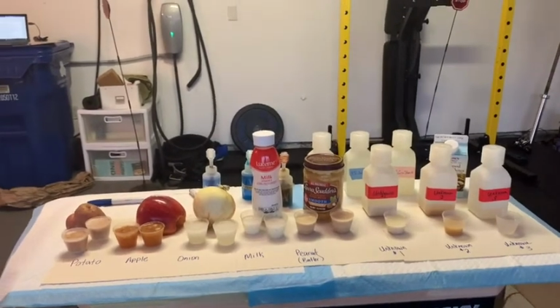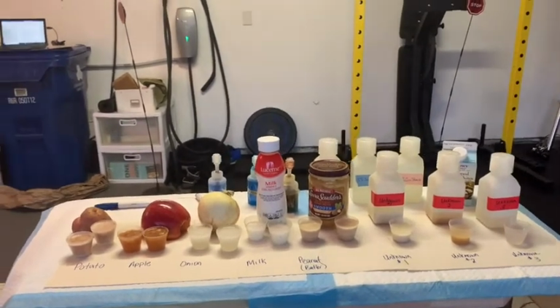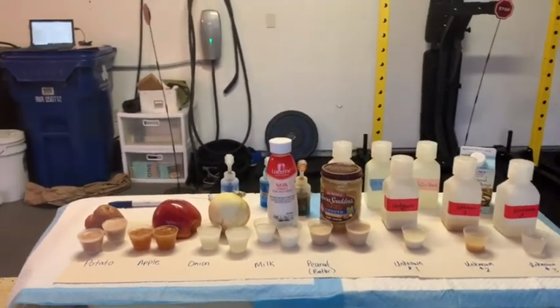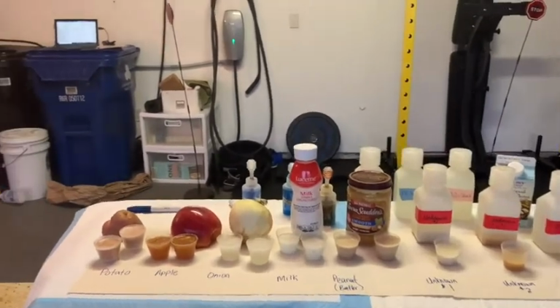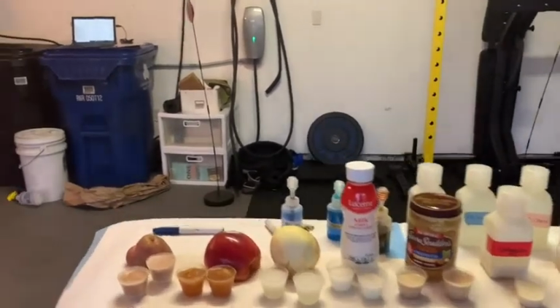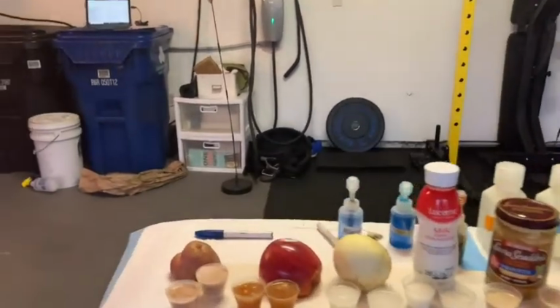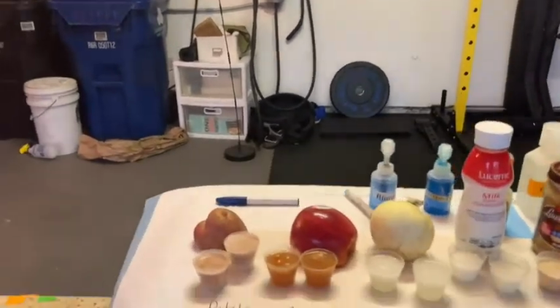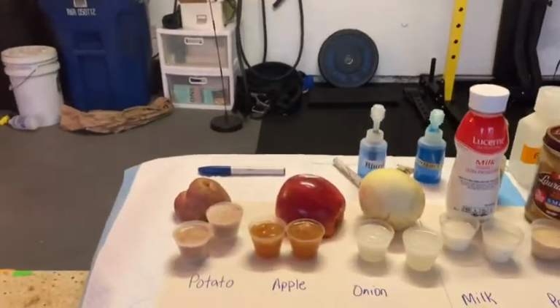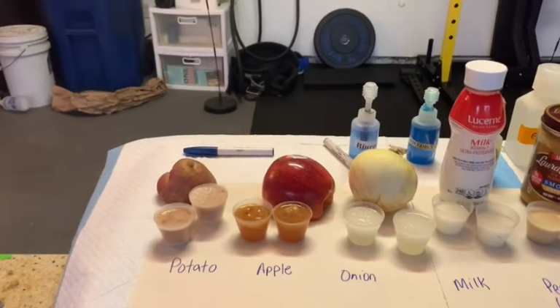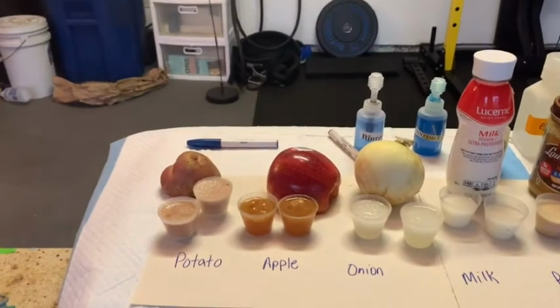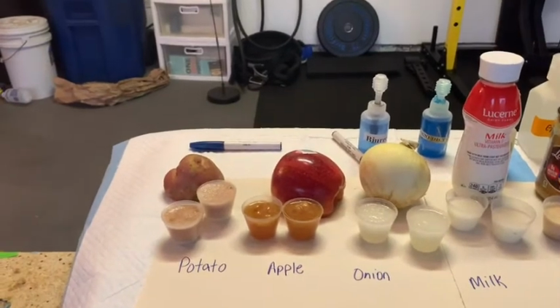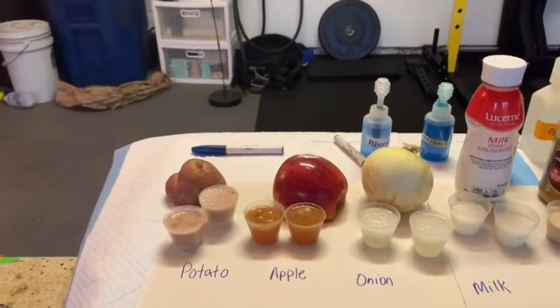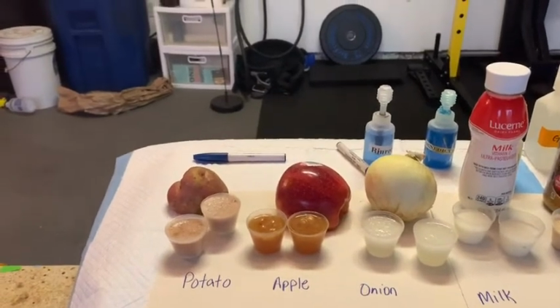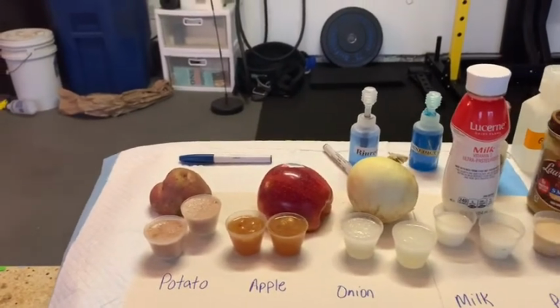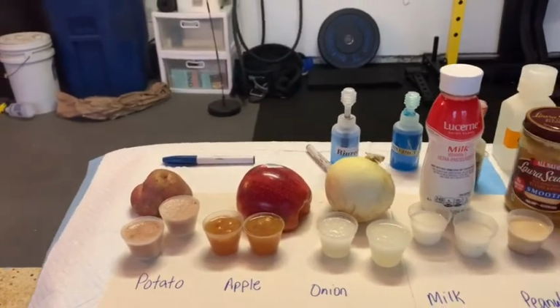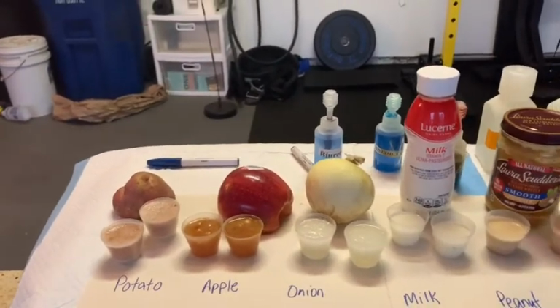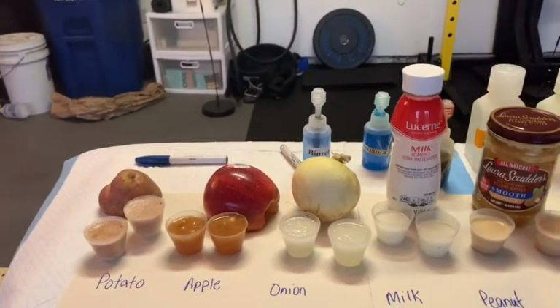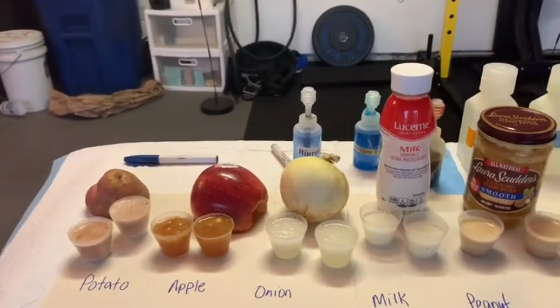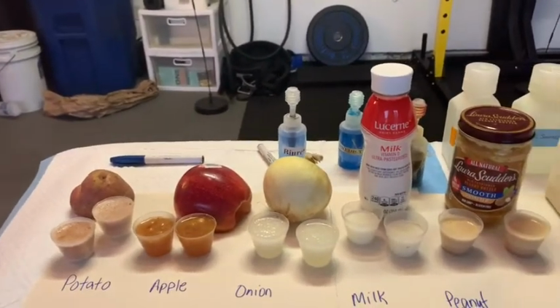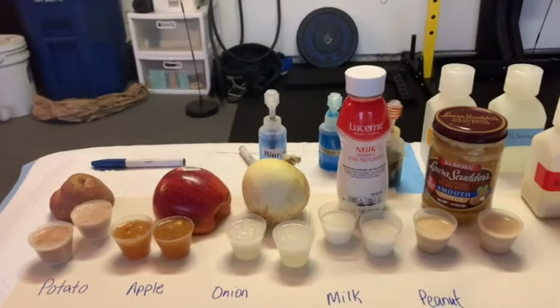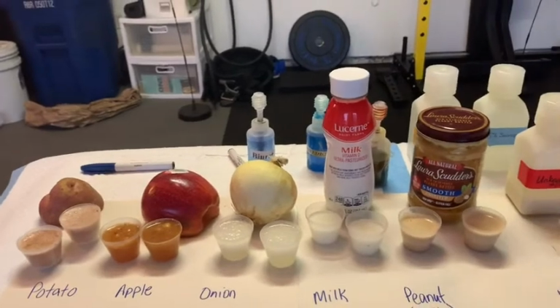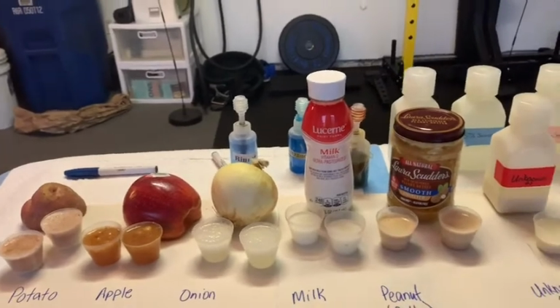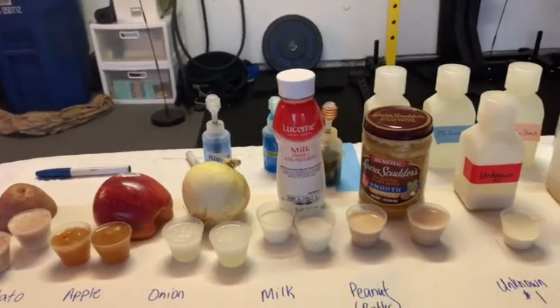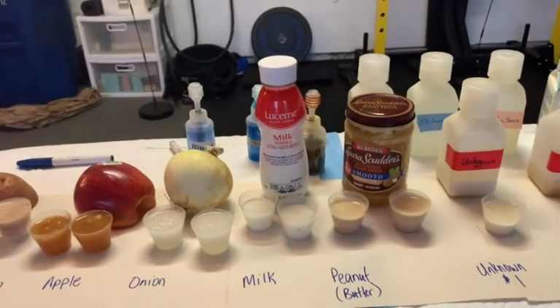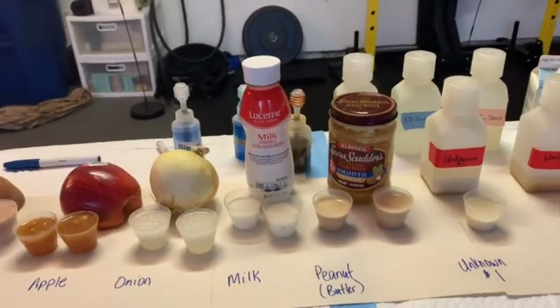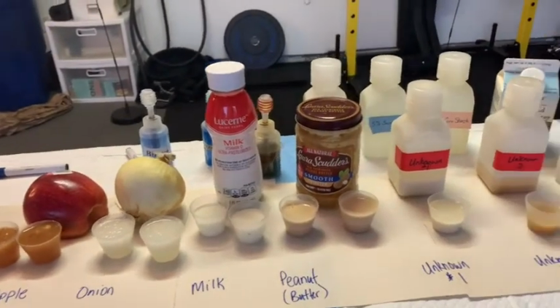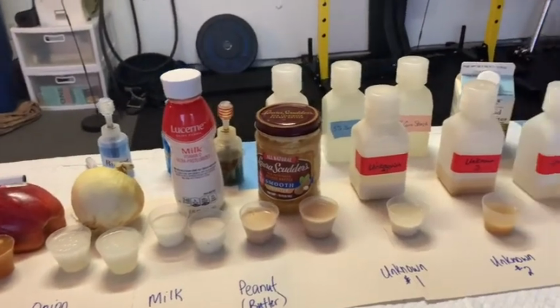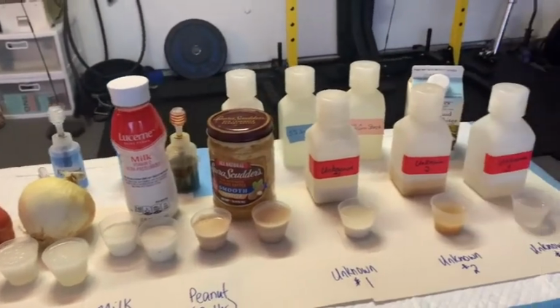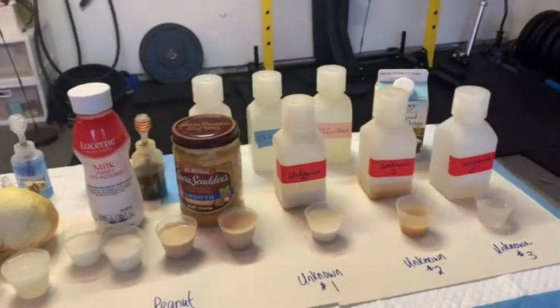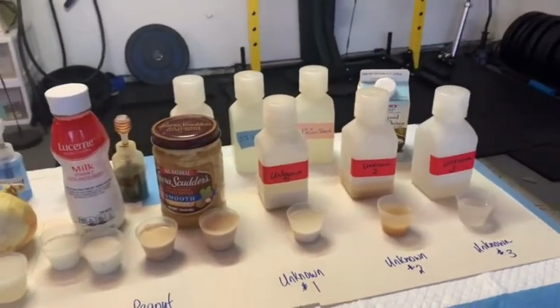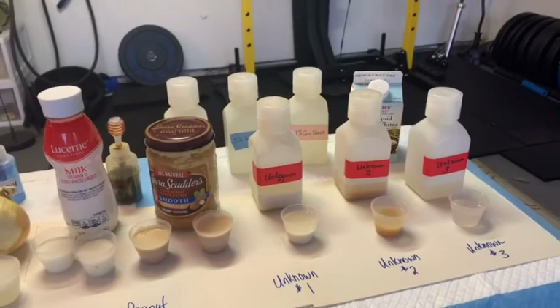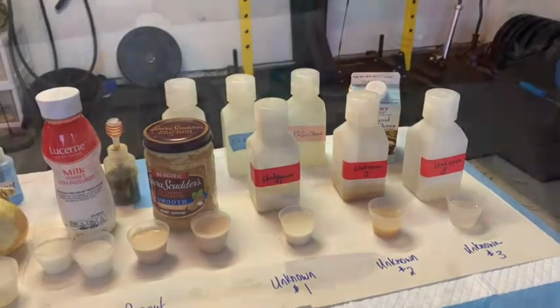Specifically, we are going to be taking a look at the macromolecular composition of potatoes, apples, onions, milk, peanut butter, and three unknowns that I bought at the grocery store.